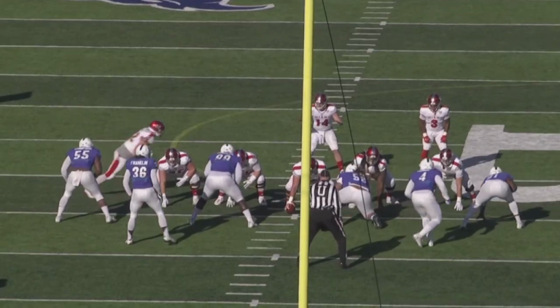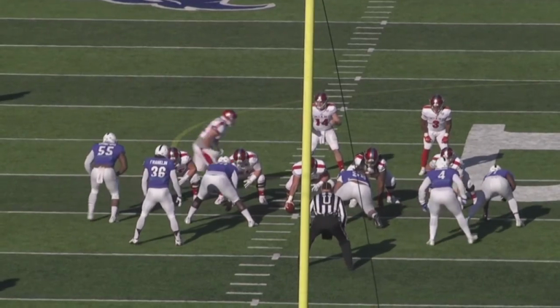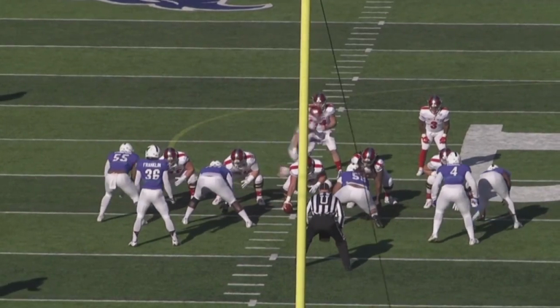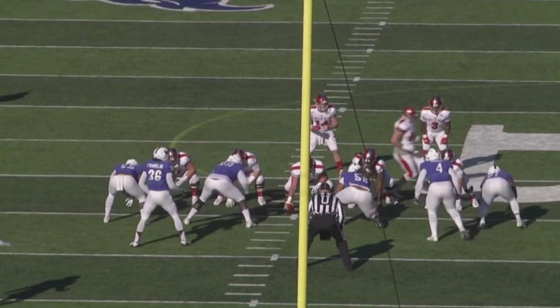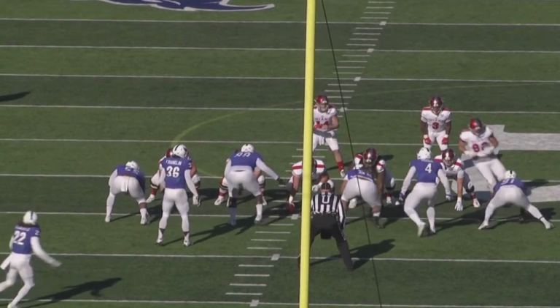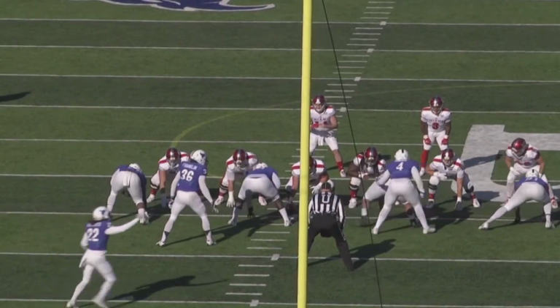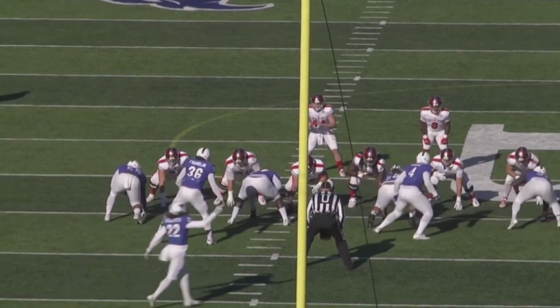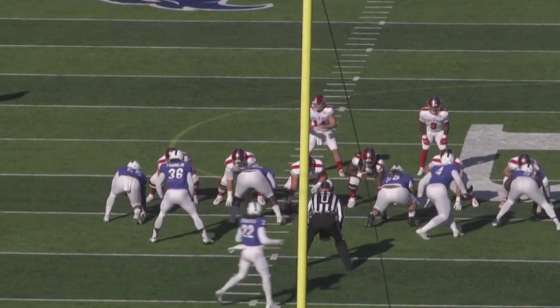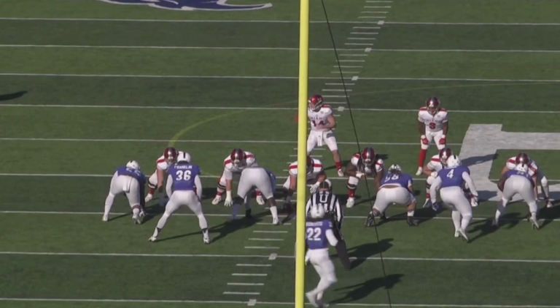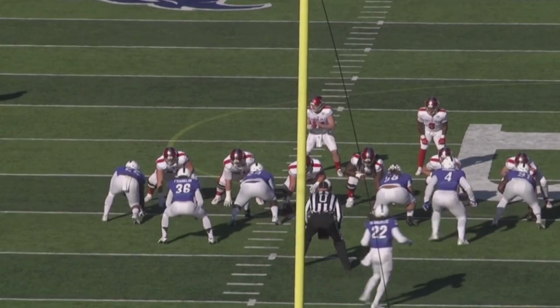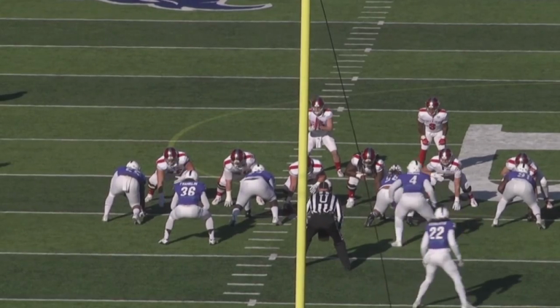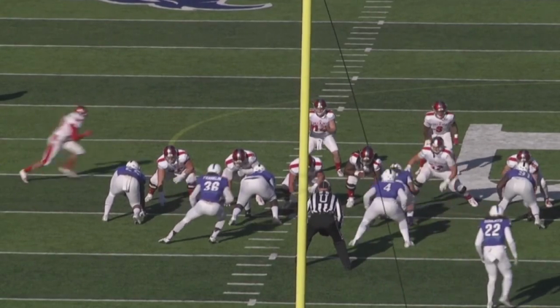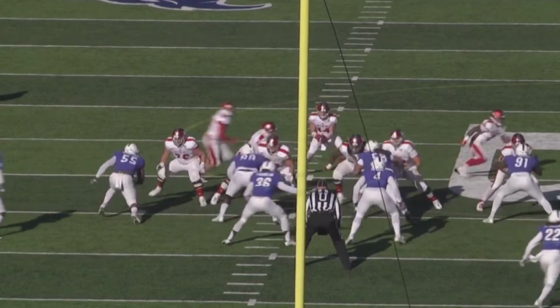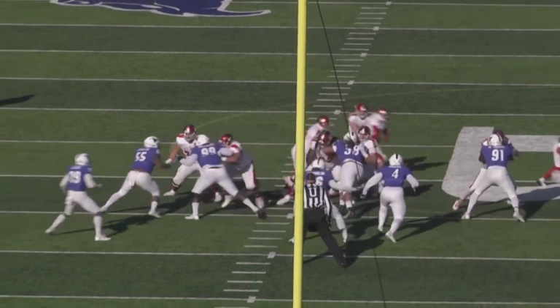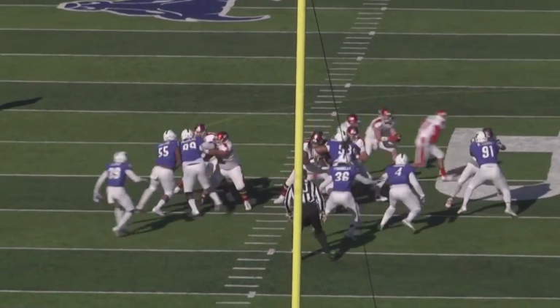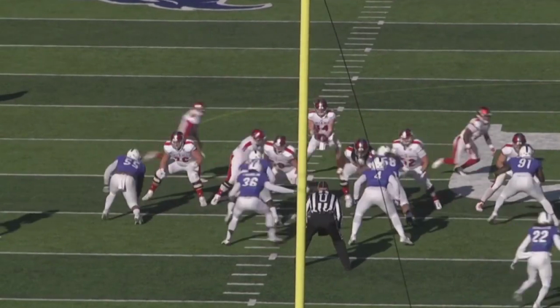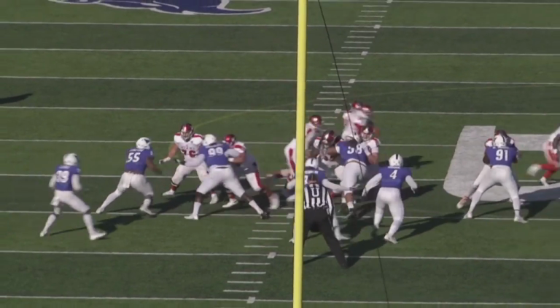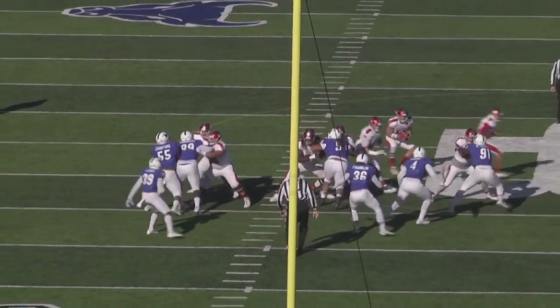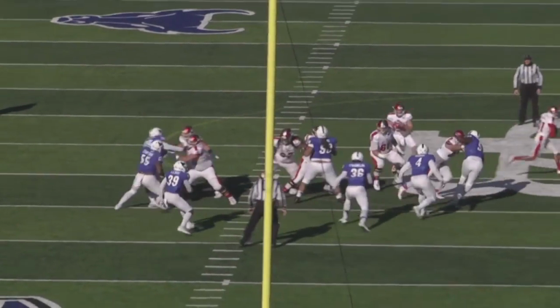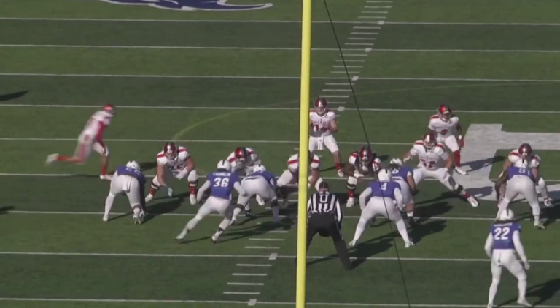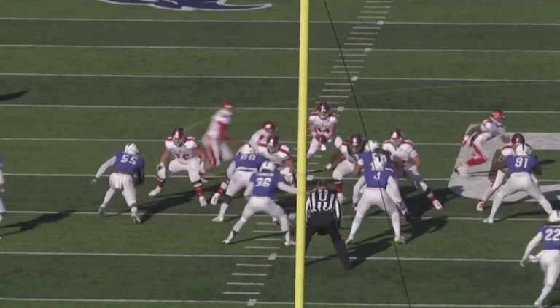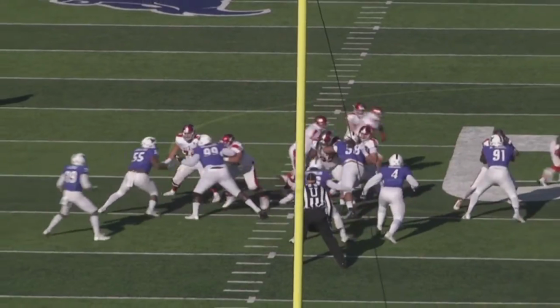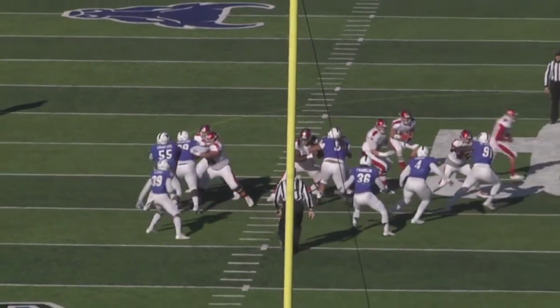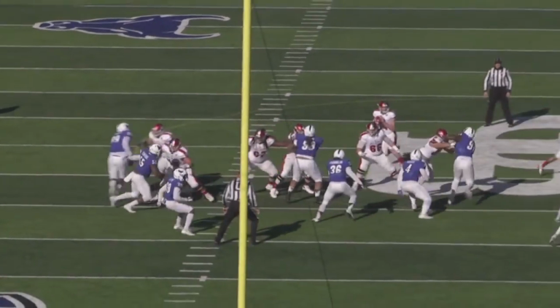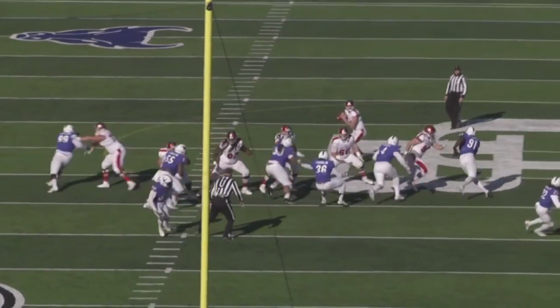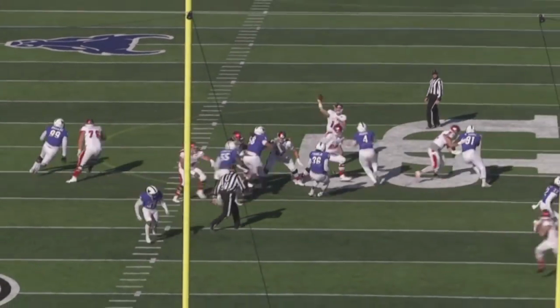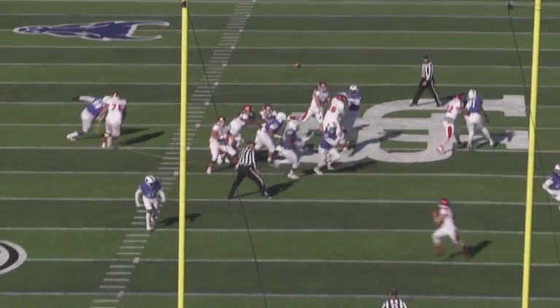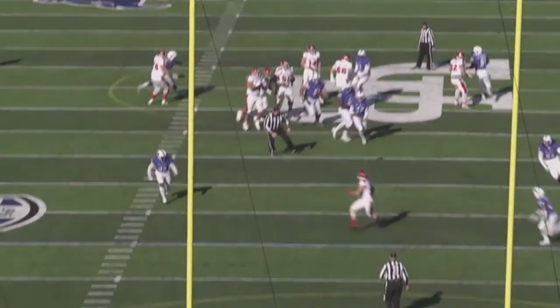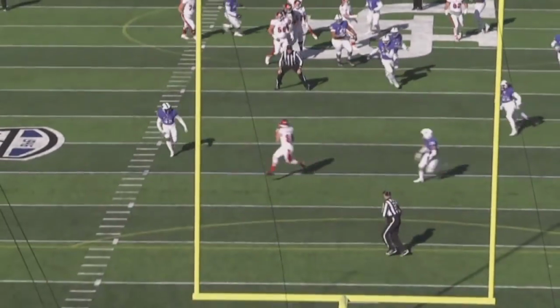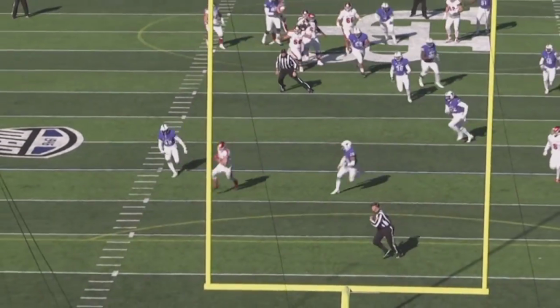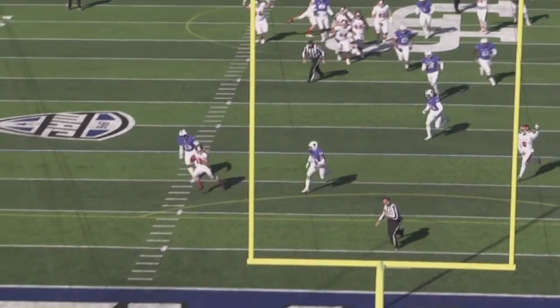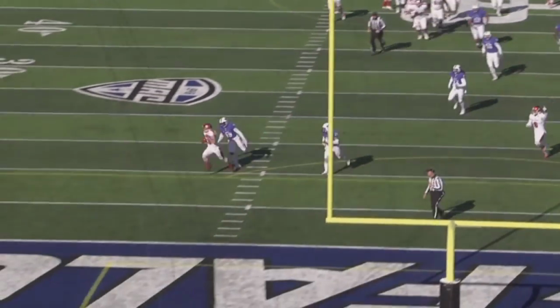Here you see the end zone copy. Great job protection up front, good play fake to Maurice — gets guys running downhill. You'll see 22, the boundary safety, running downhill, and now we're throwing the ball in behind him for a nice easy score.